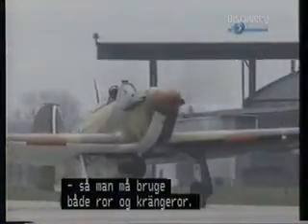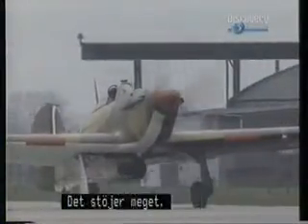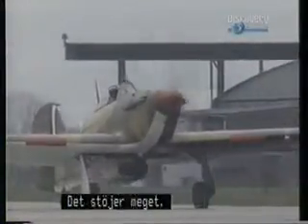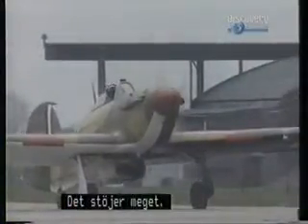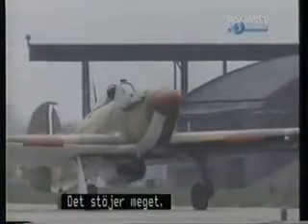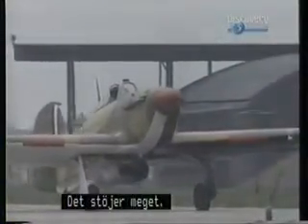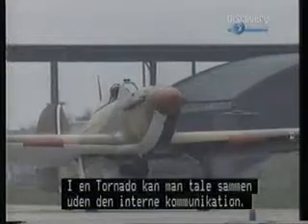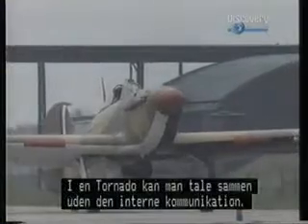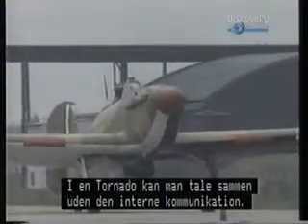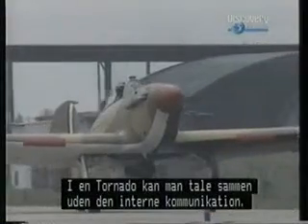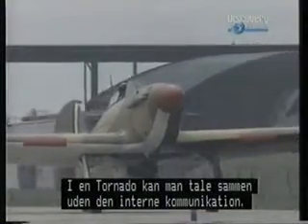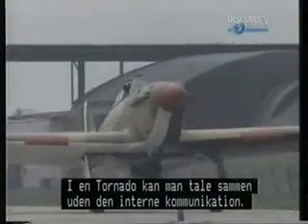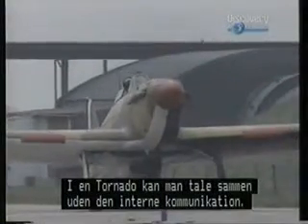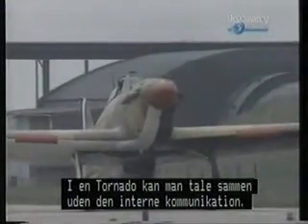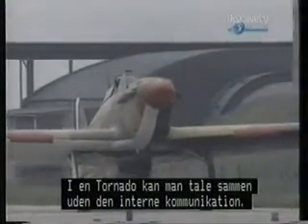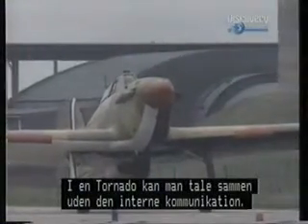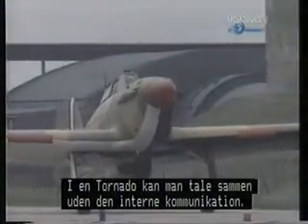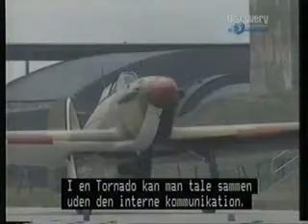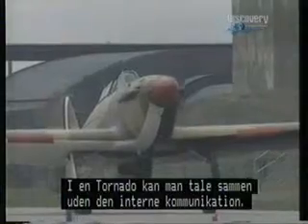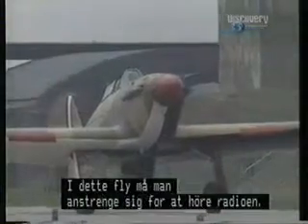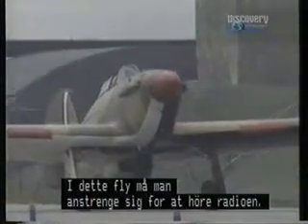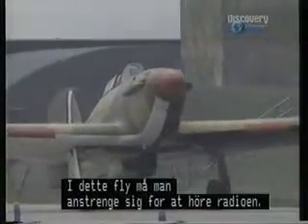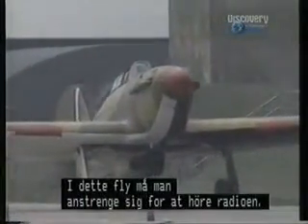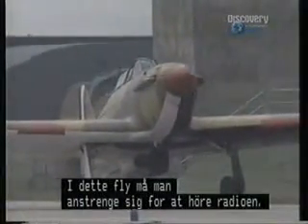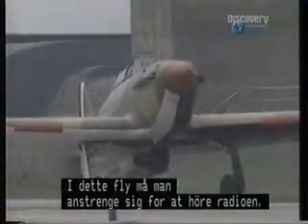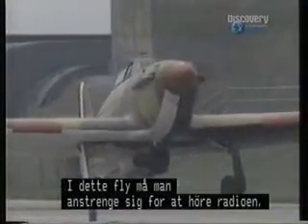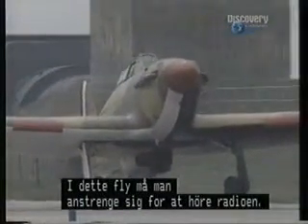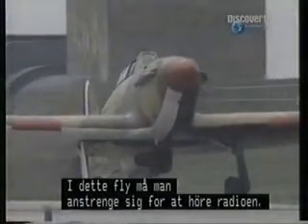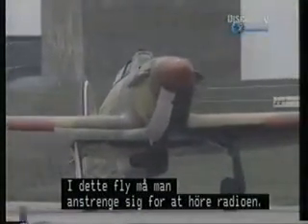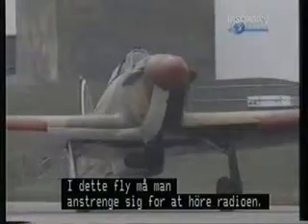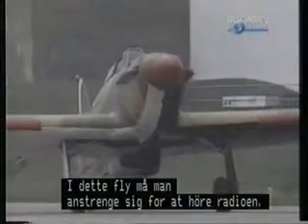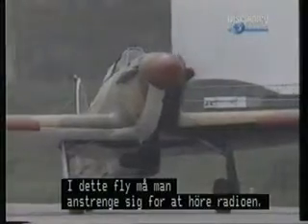It's very, very noisy. In a Tornado, you could actually talk to each other in the air without the intercom — you can shout. In this aeroplane, at display power settings, you're doing your damnedest to actually hear the radio.